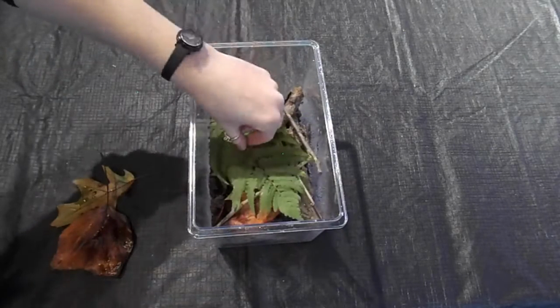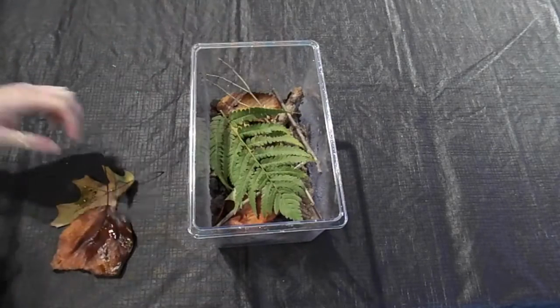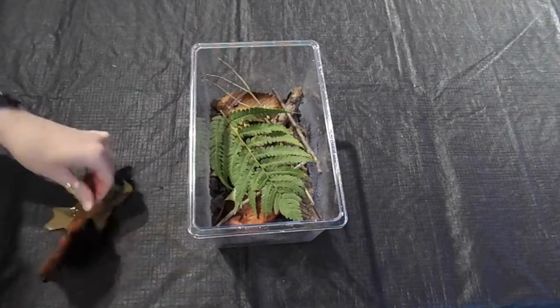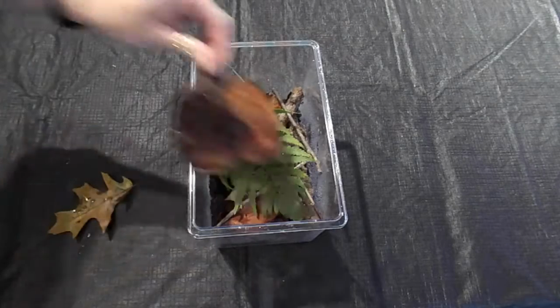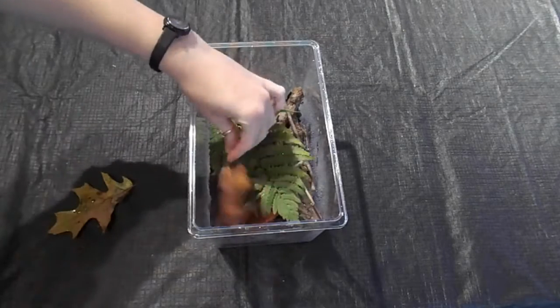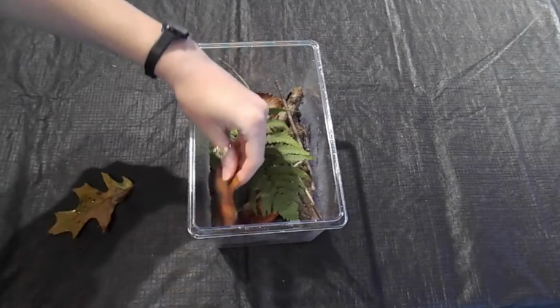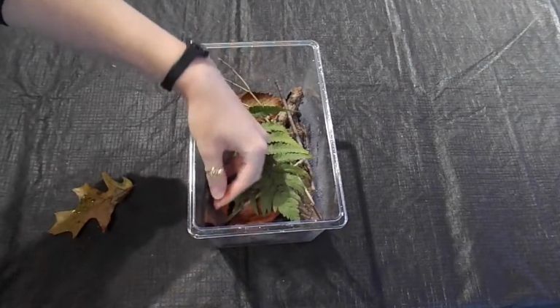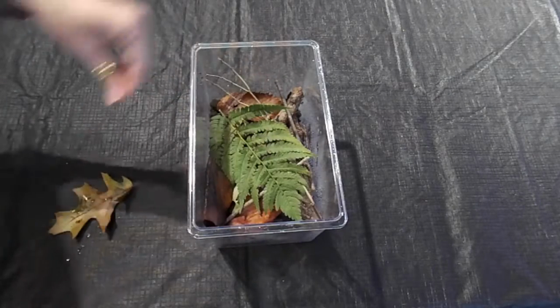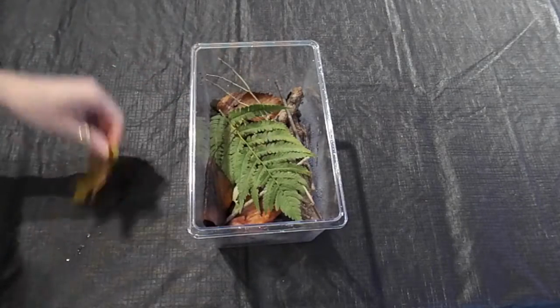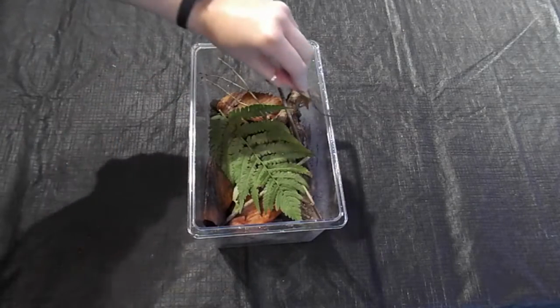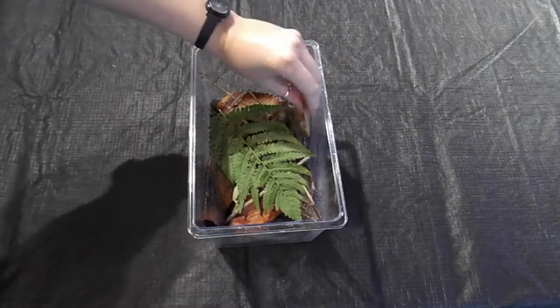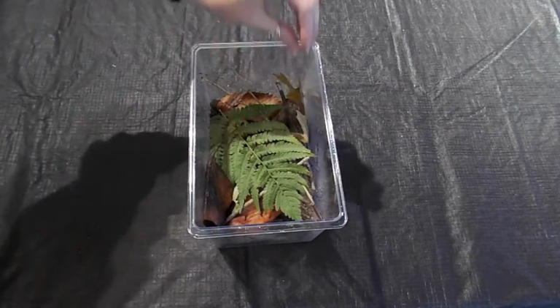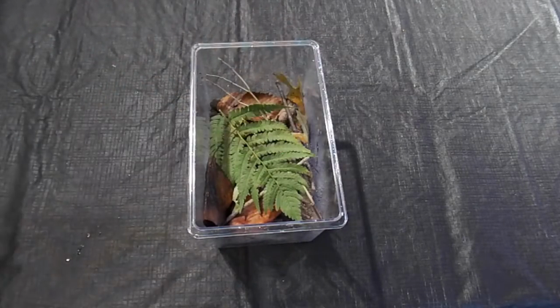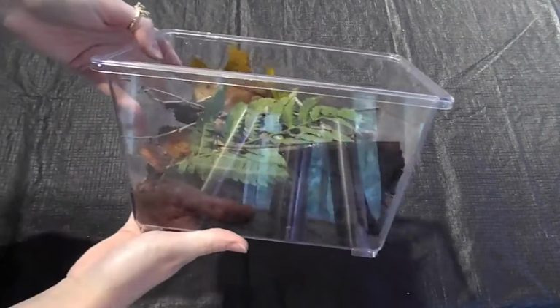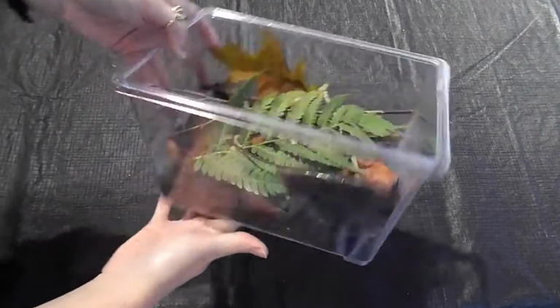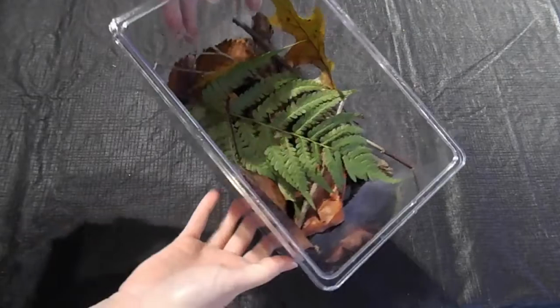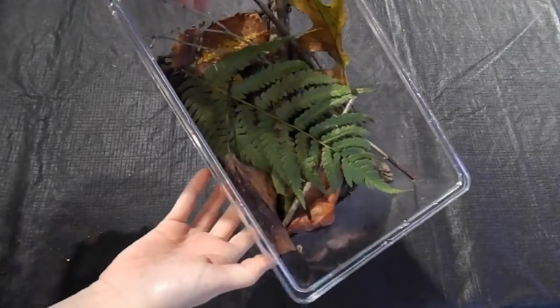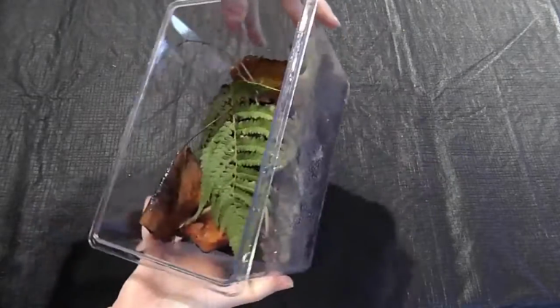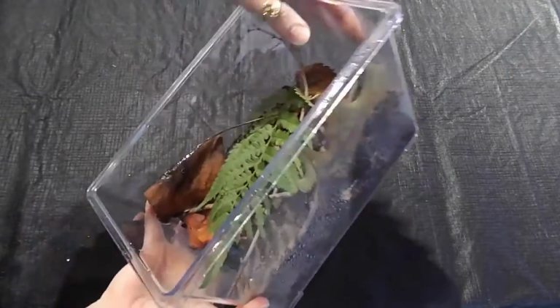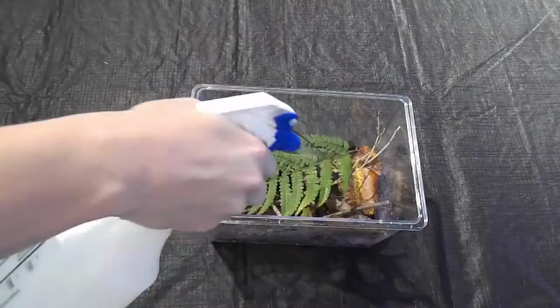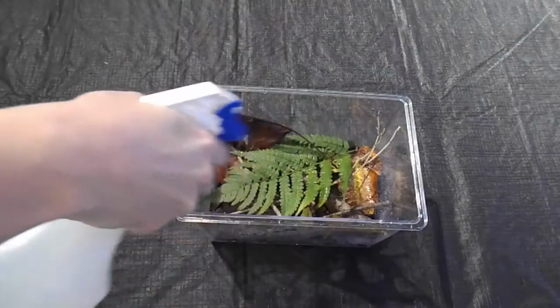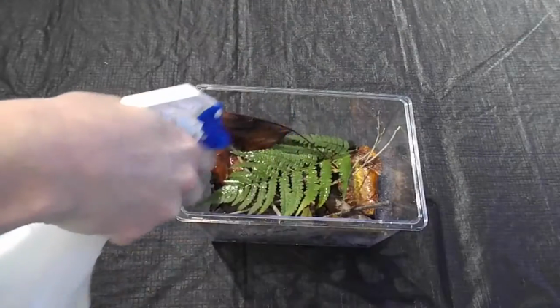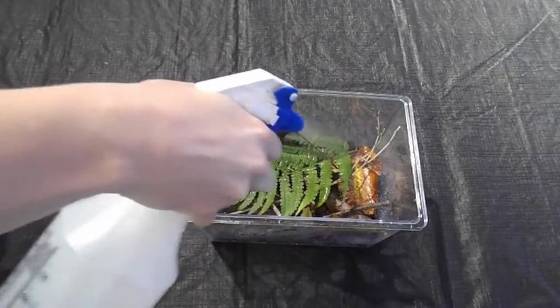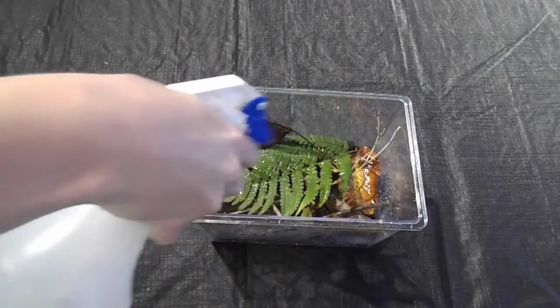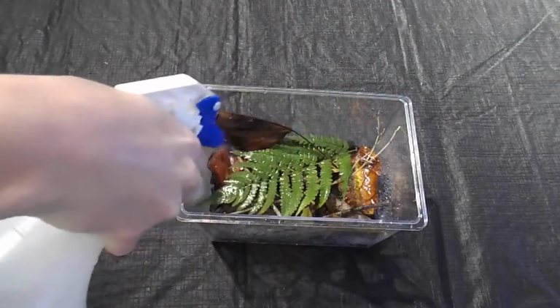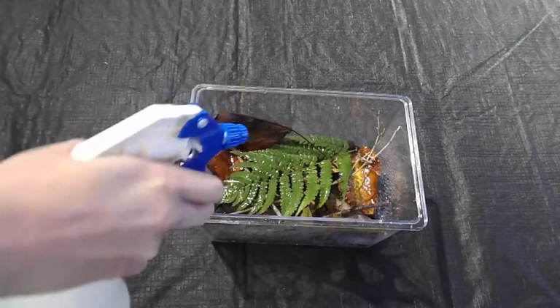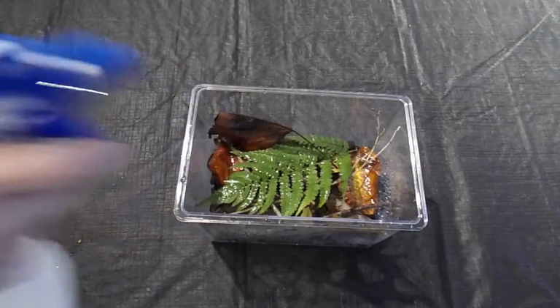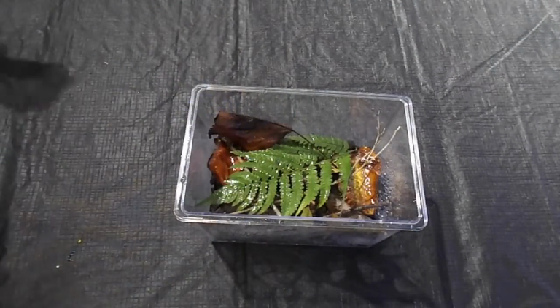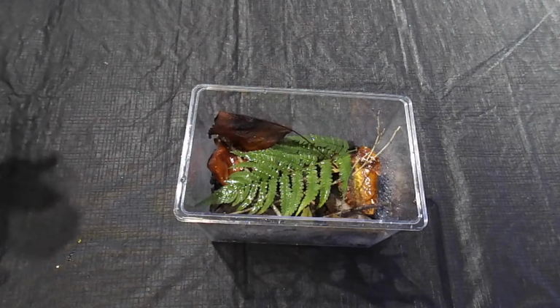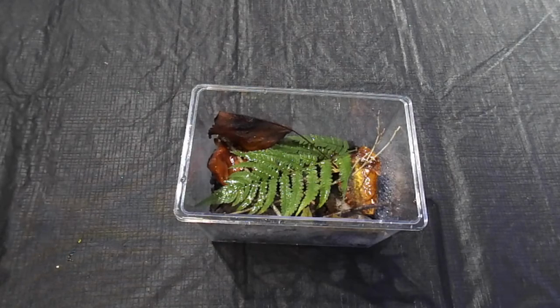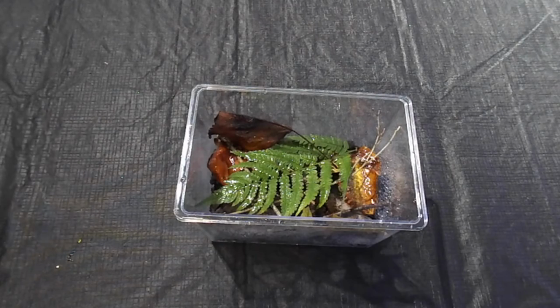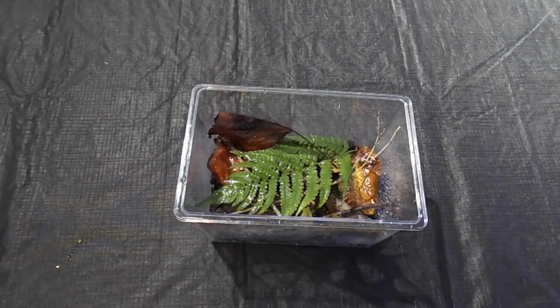Next we'll add some finishing touches to complete our terrarium and make it perfect for the snails. I love it, and I'm sure the snails will too. Now I'm going to spray once more with my clean water to make sure everything is damp, but not soaking wet.